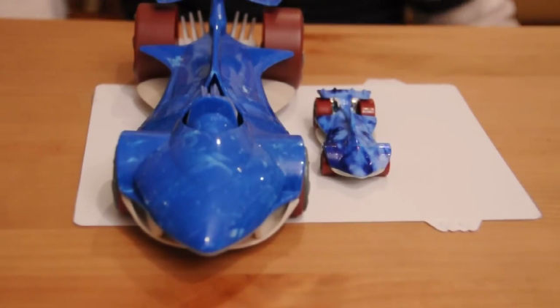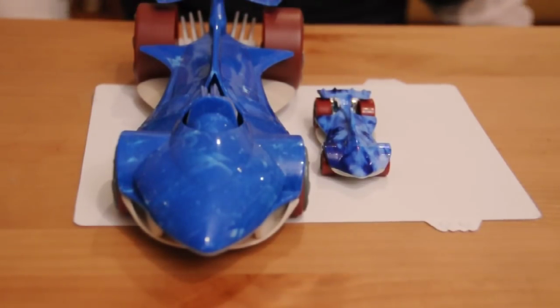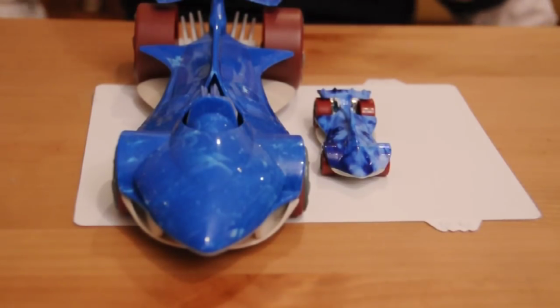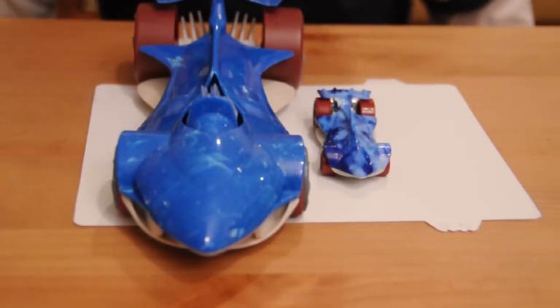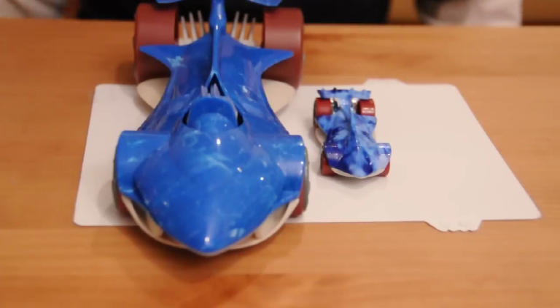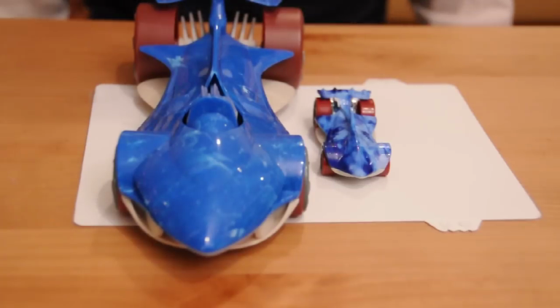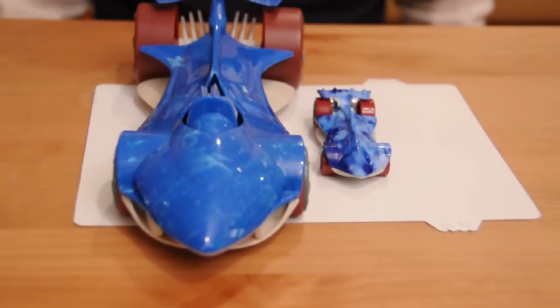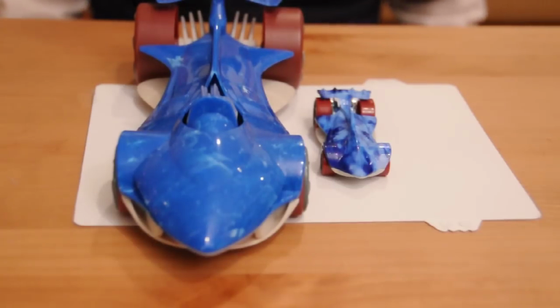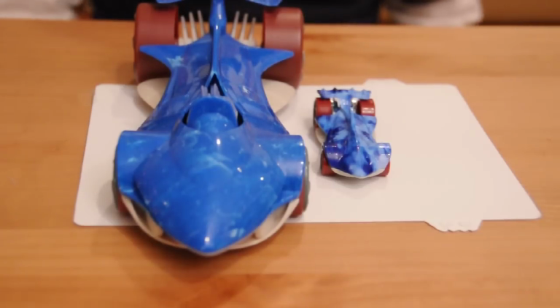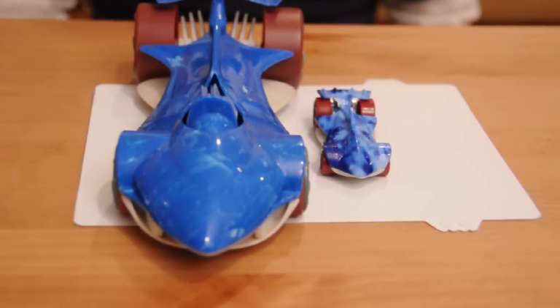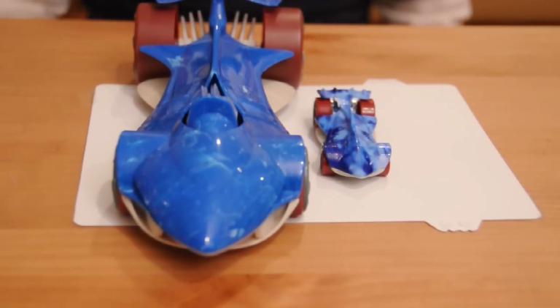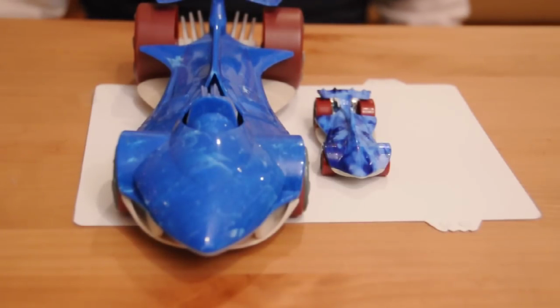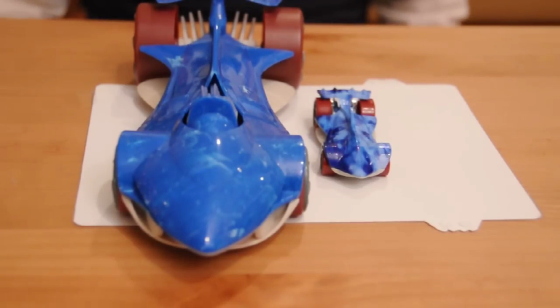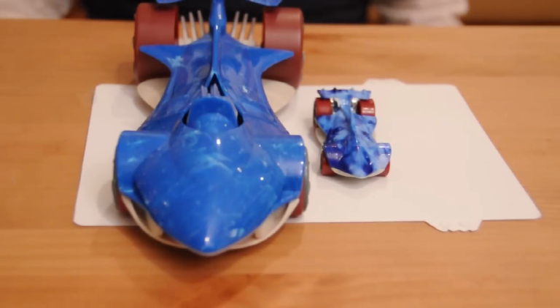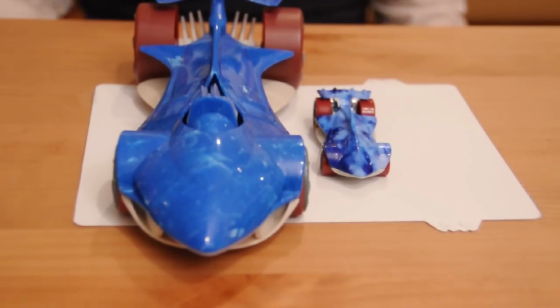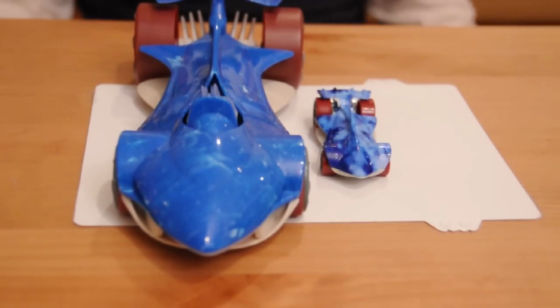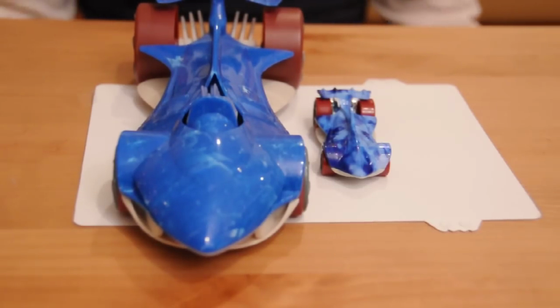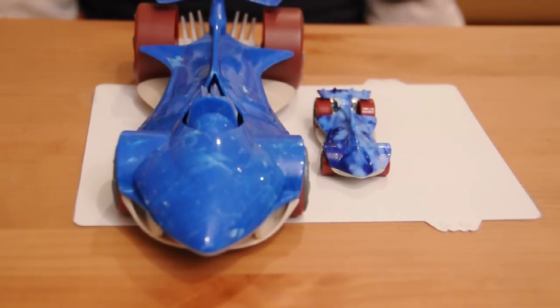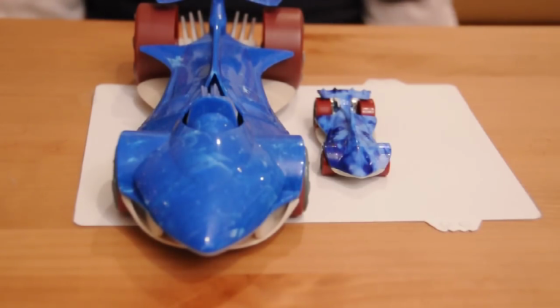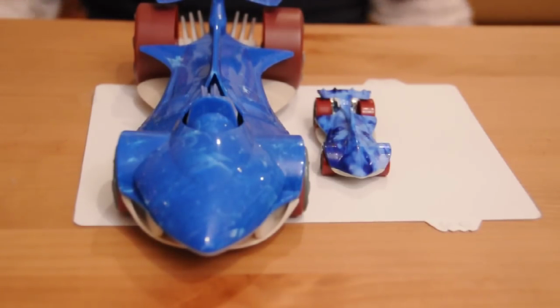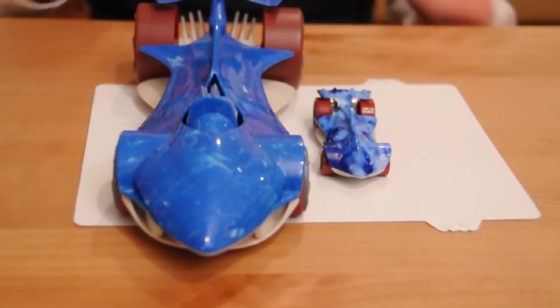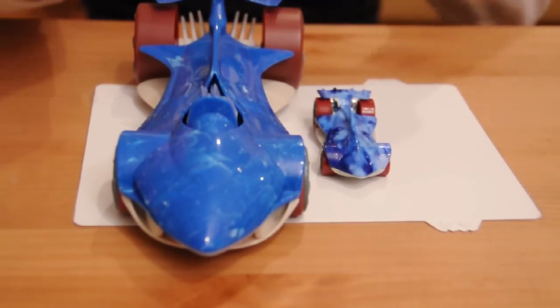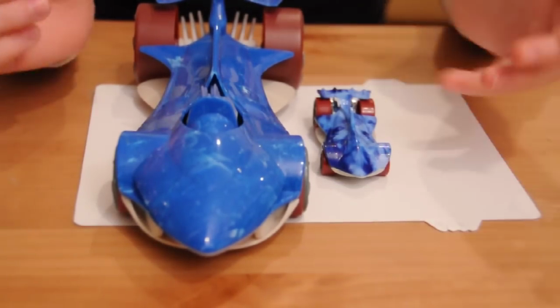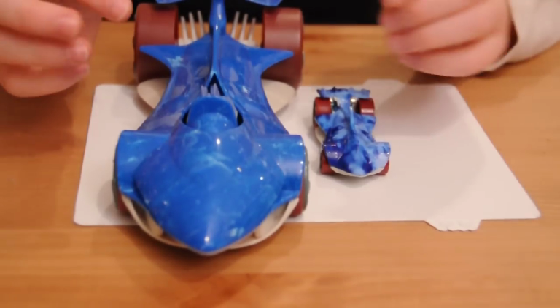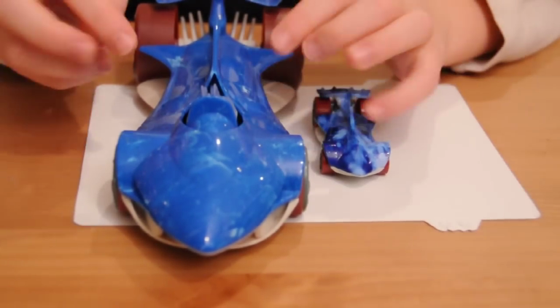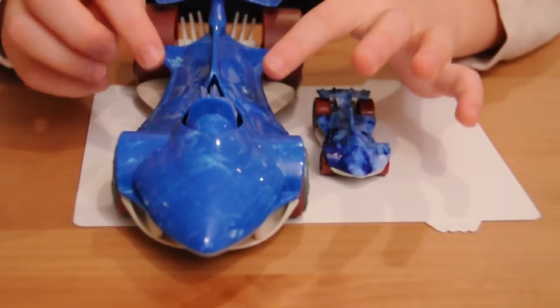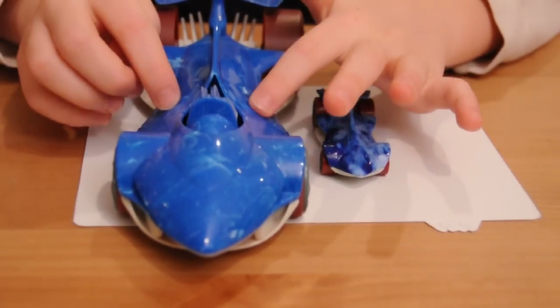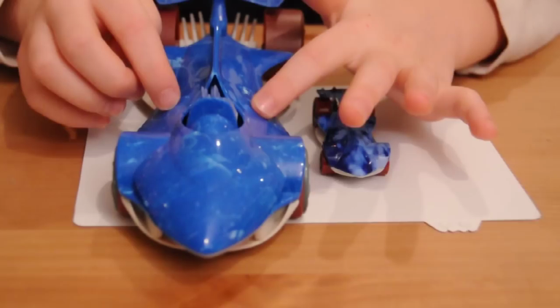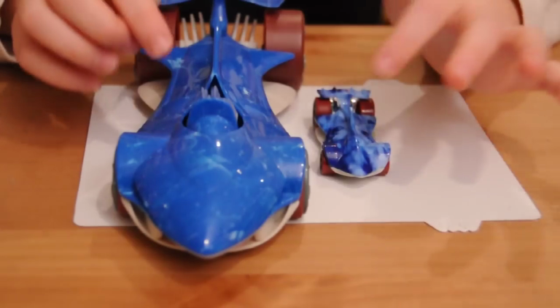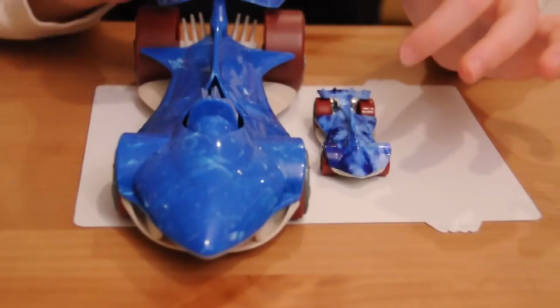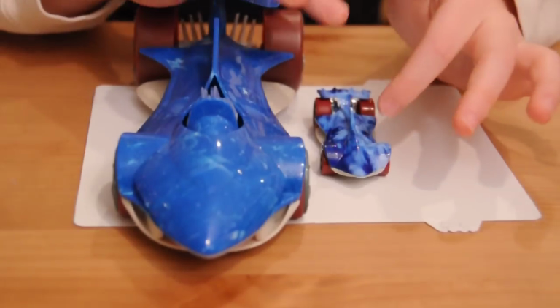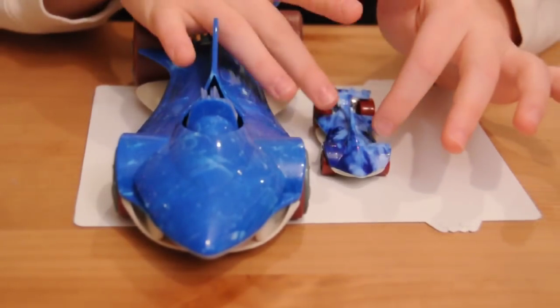Hey guys, today I'll be doing a comparison between the Water Slaughter from Battleforce 5 — the big one — and the die-cast one.